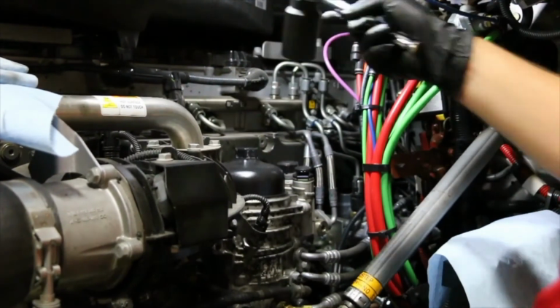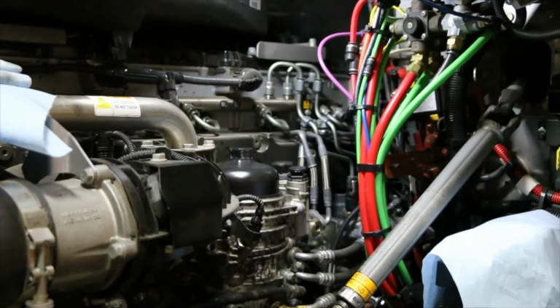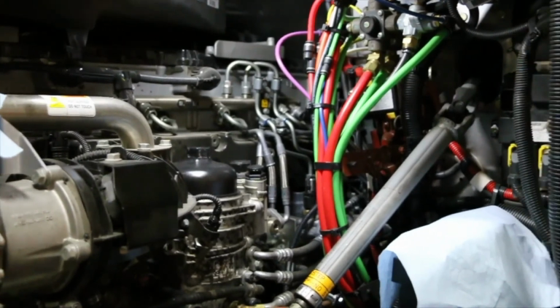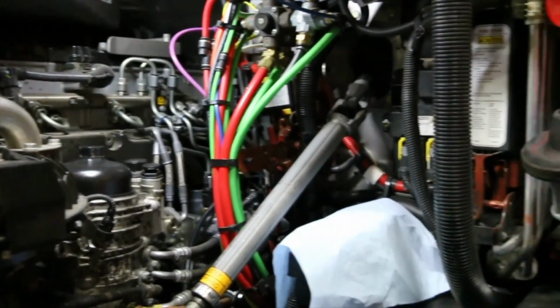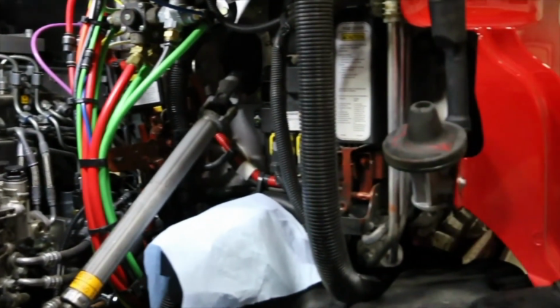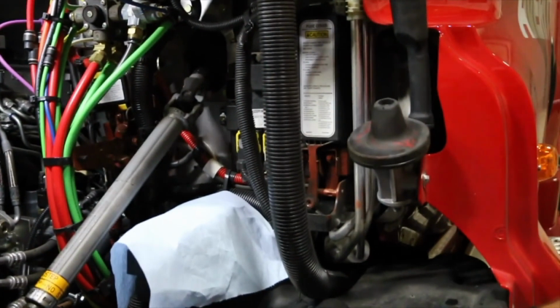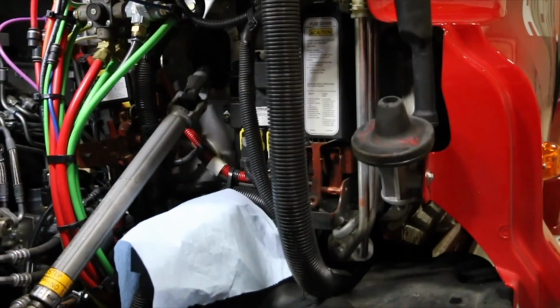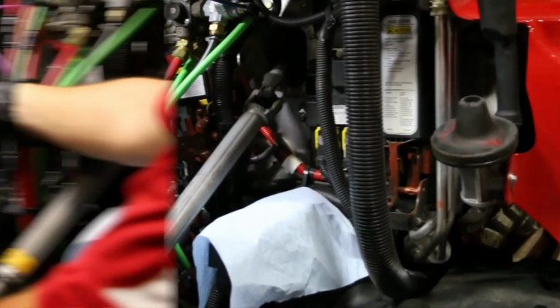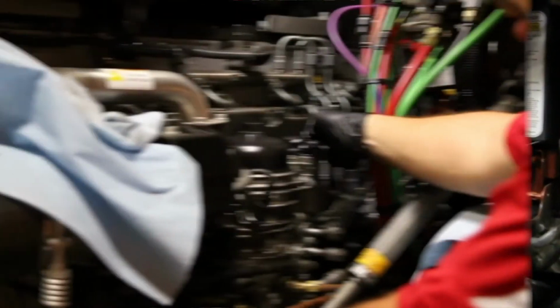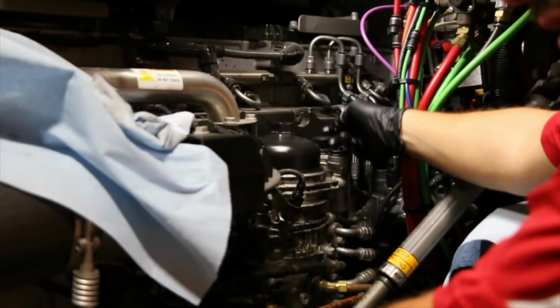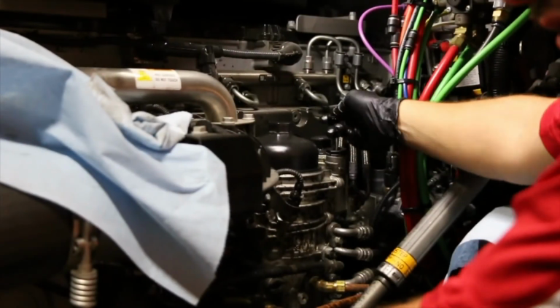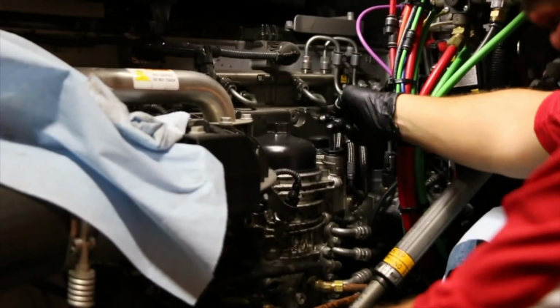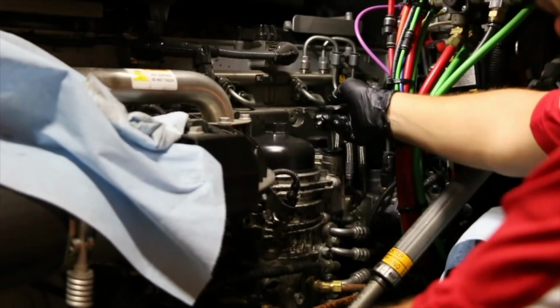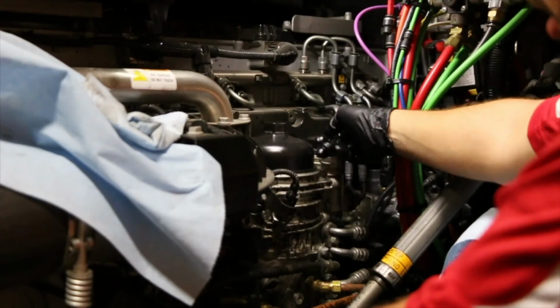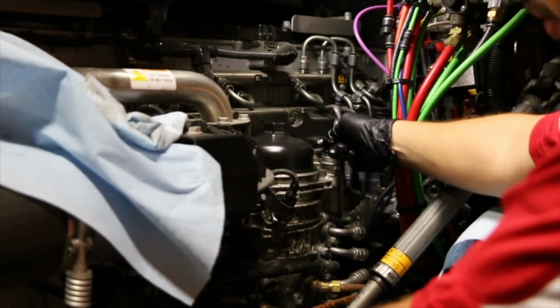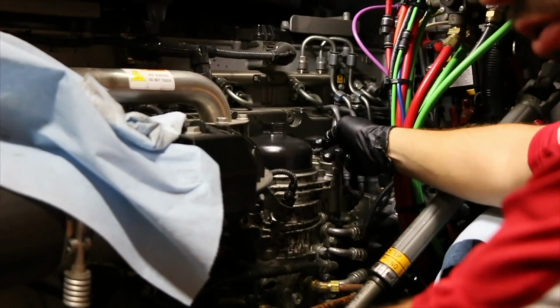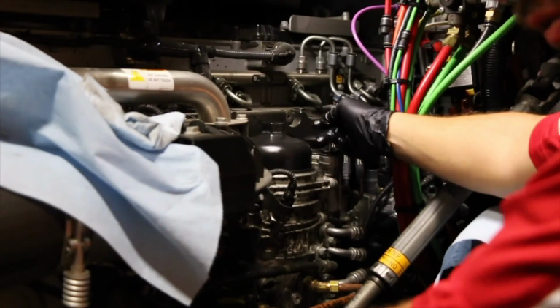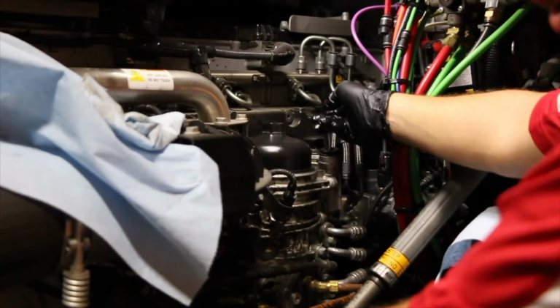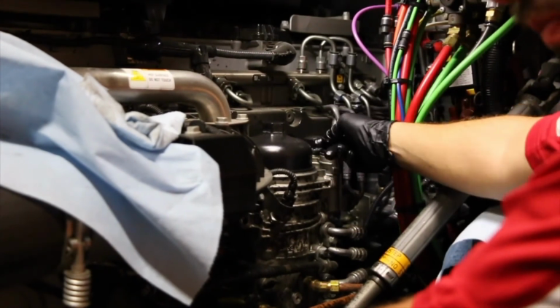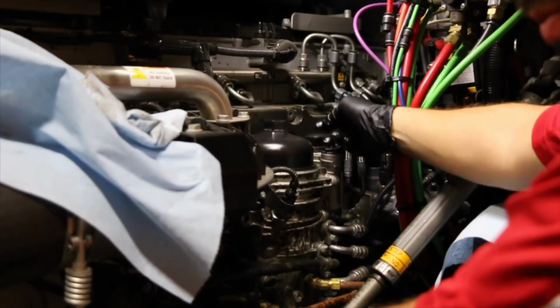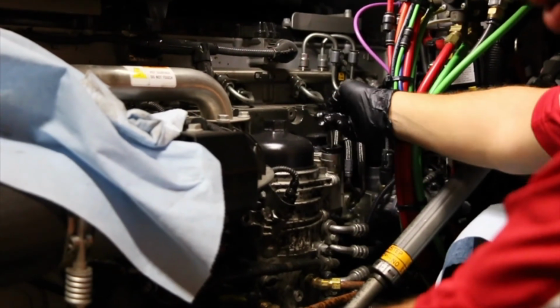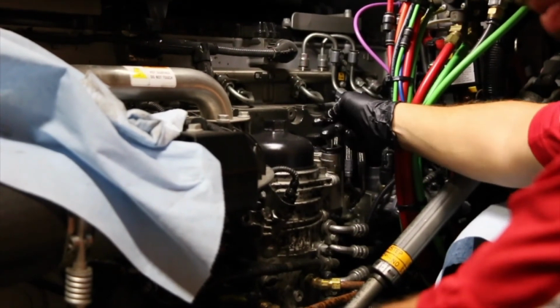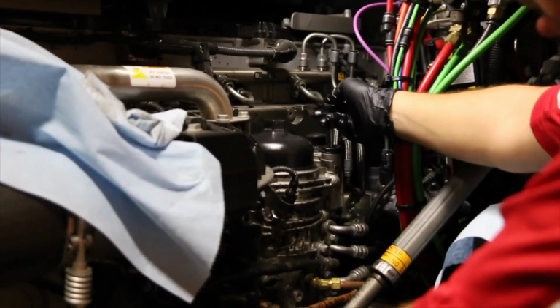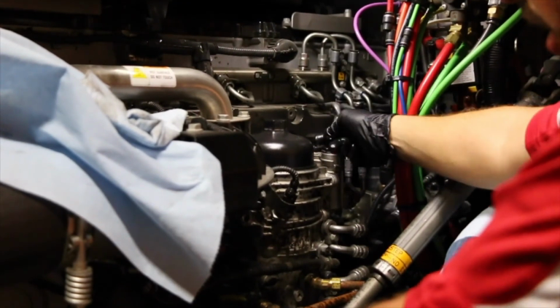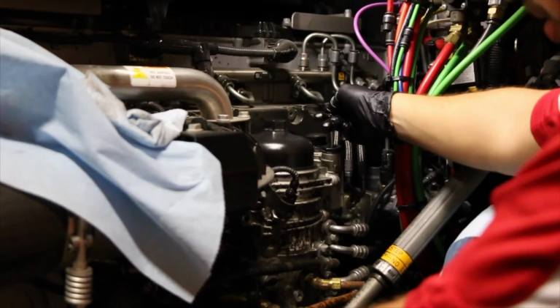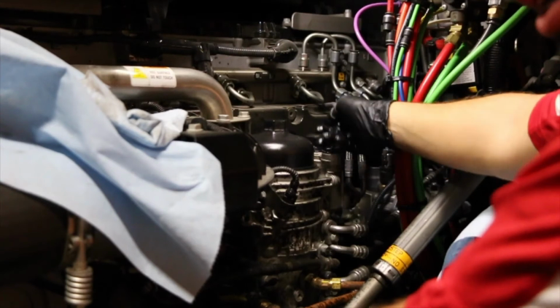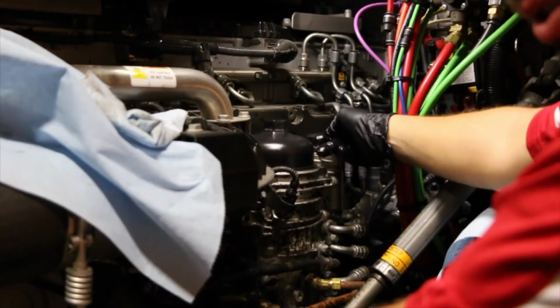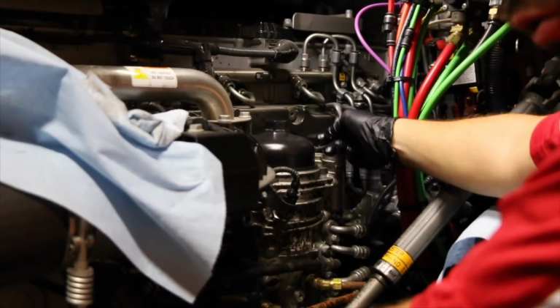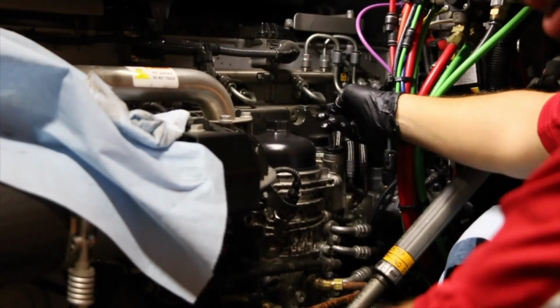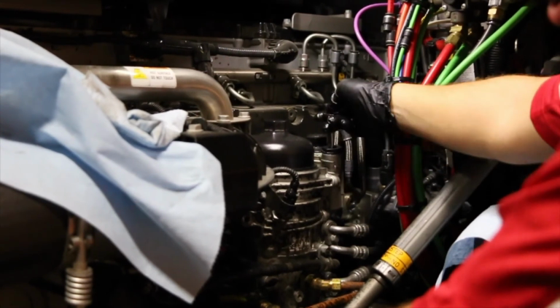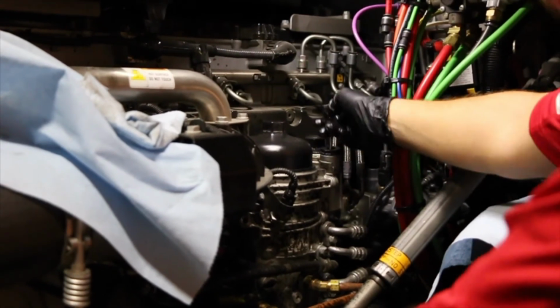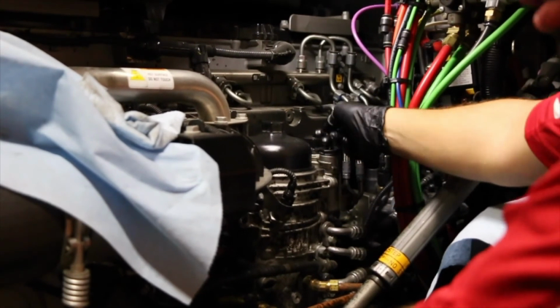Now you're ready to prime the fuel filter housing and start the vehicle. Once you get to around 300 pumps, you should feel a noticeable difference — the pump is much harder to depress — so that you will realize you've received full prime and that the engine is ready to start.